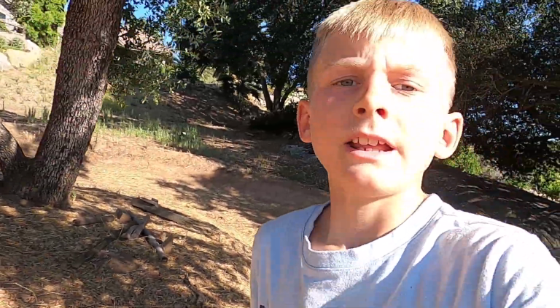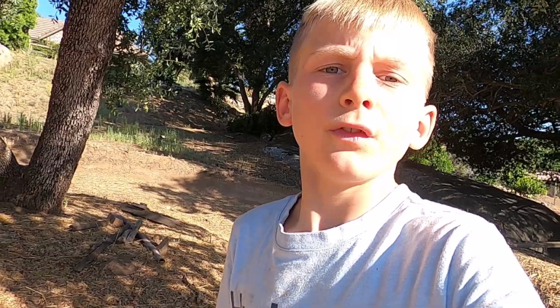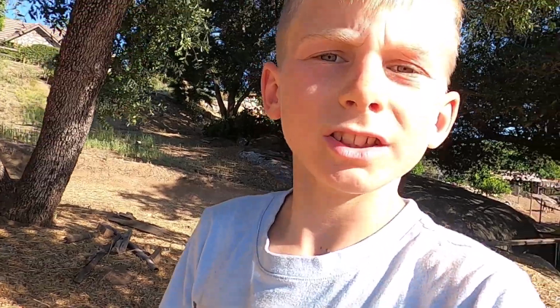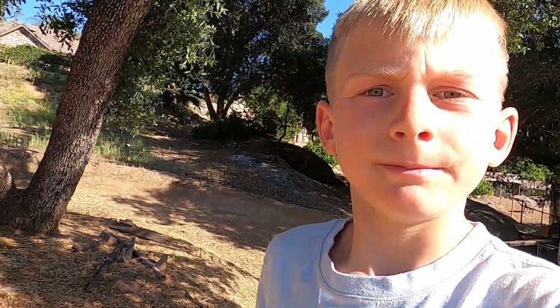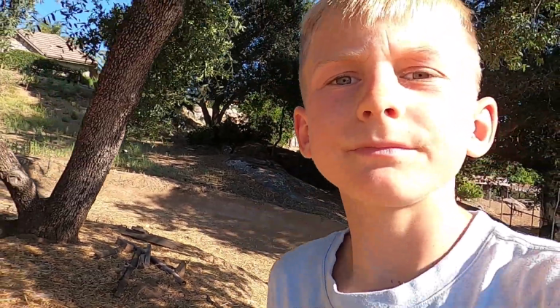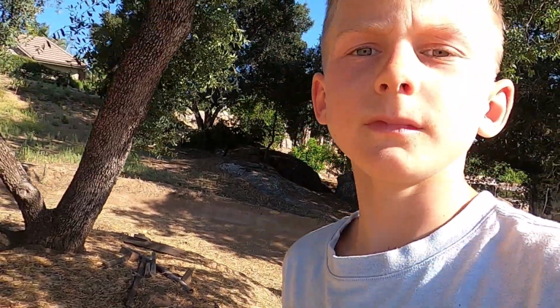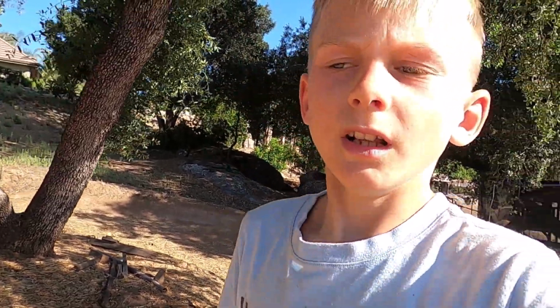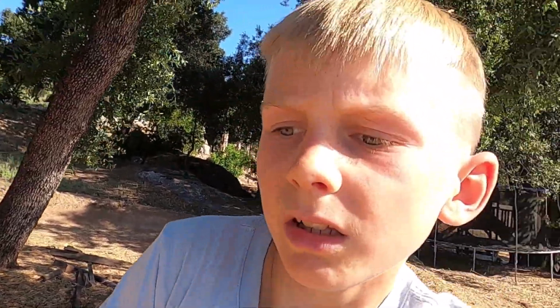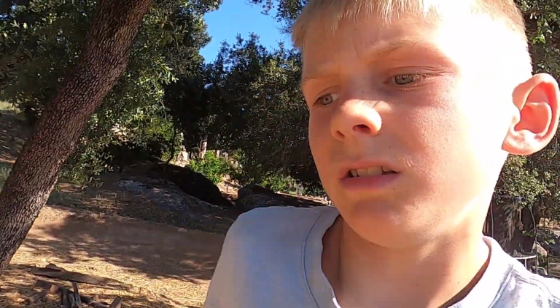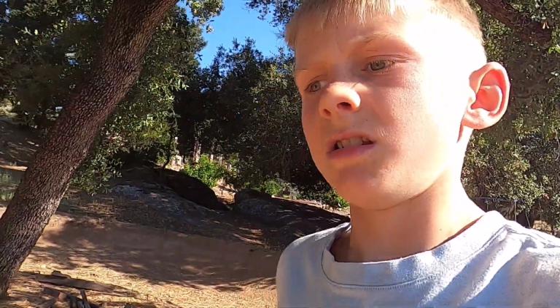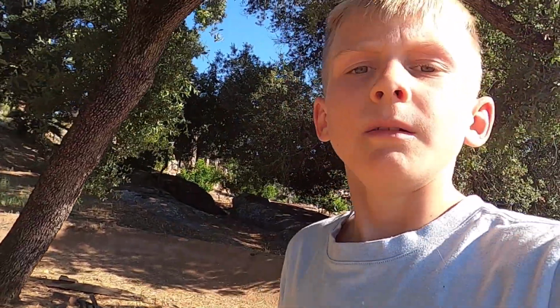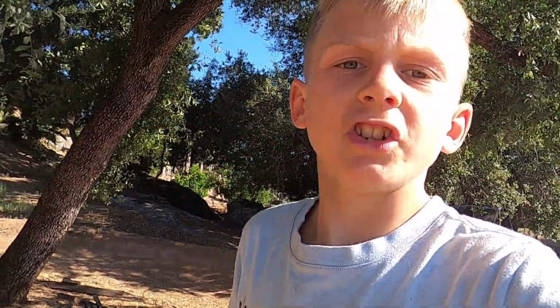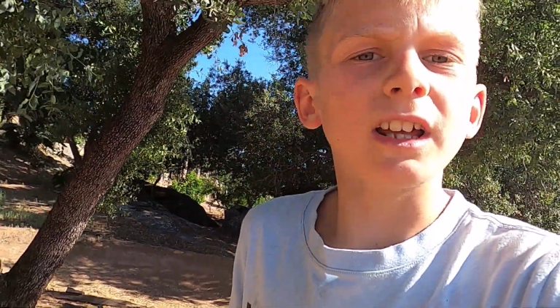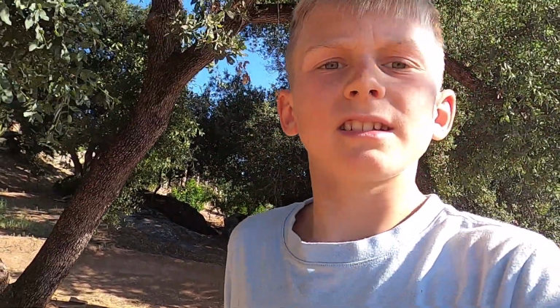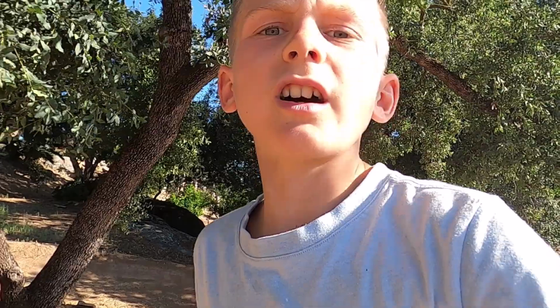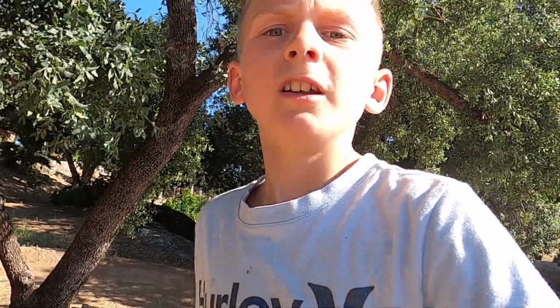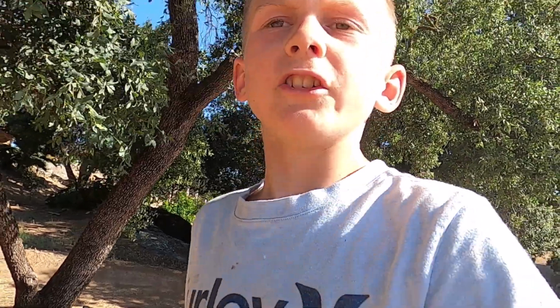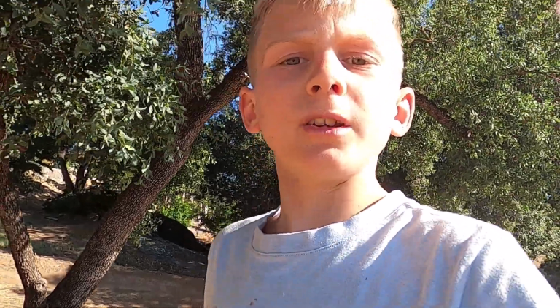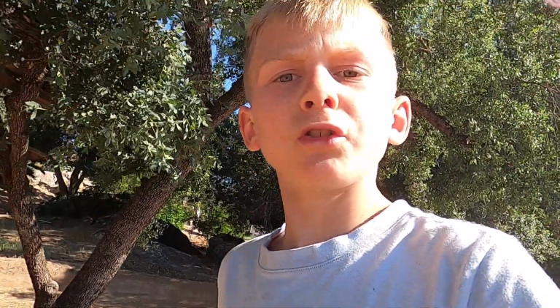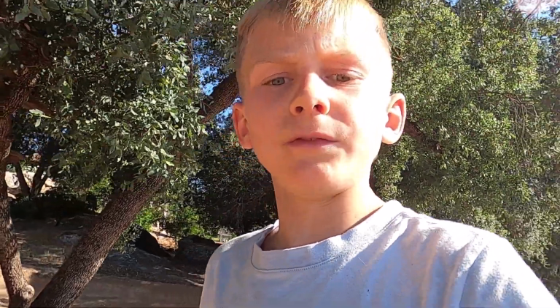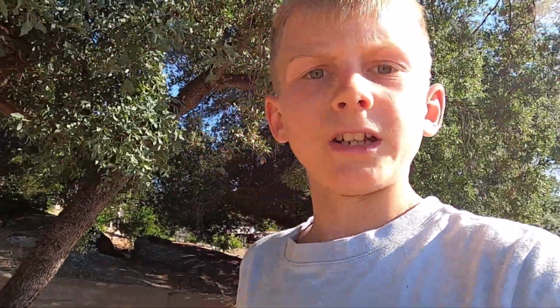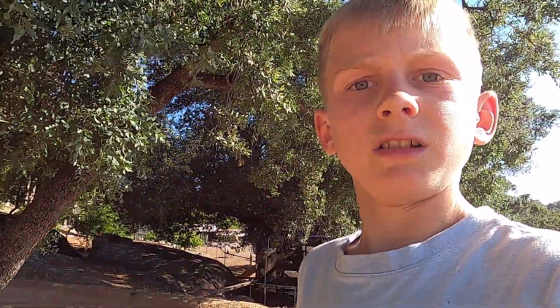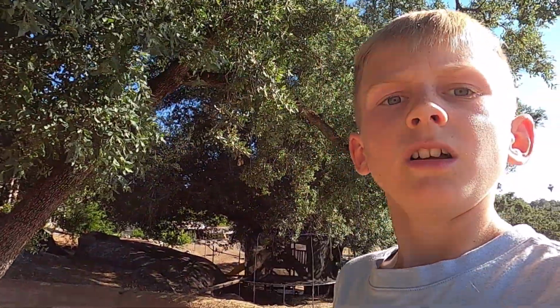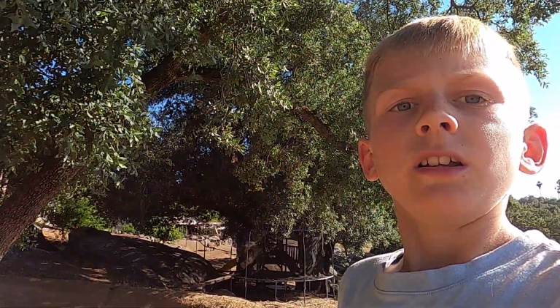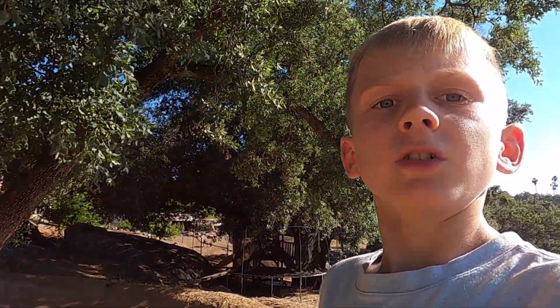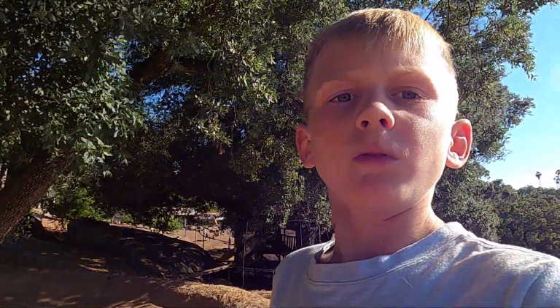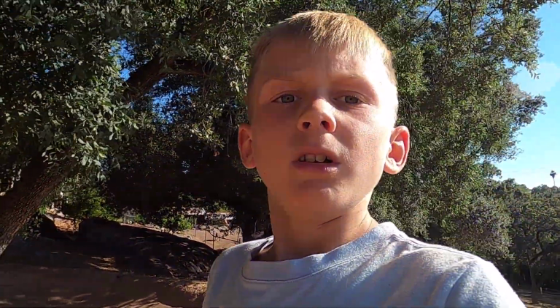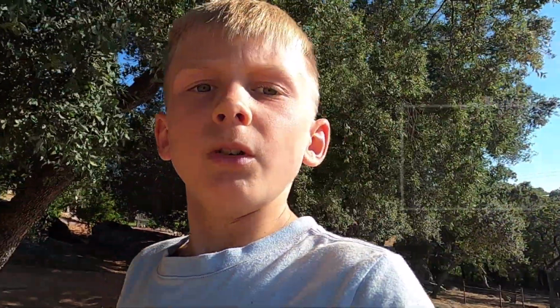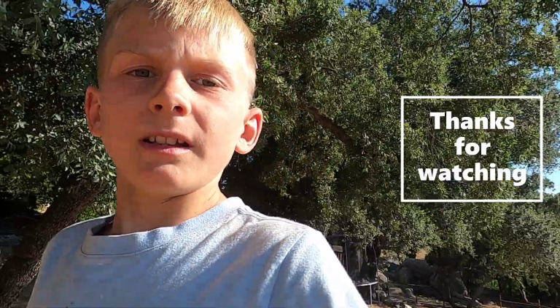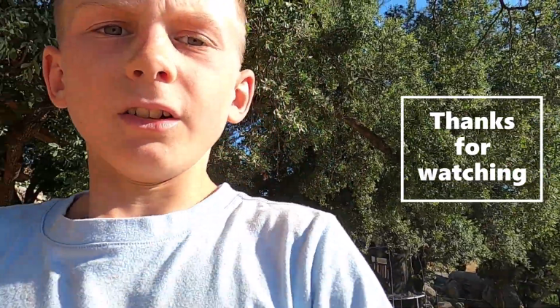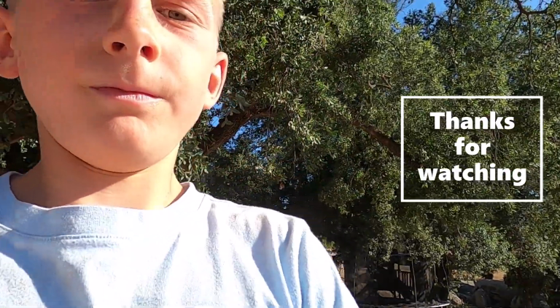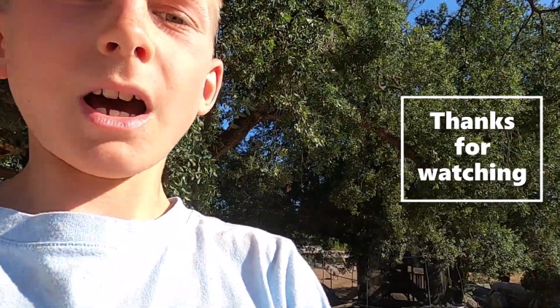Thank you for watching! Make sure you like, subscribe, and turn on notifications so you don't miss a video. Bye!